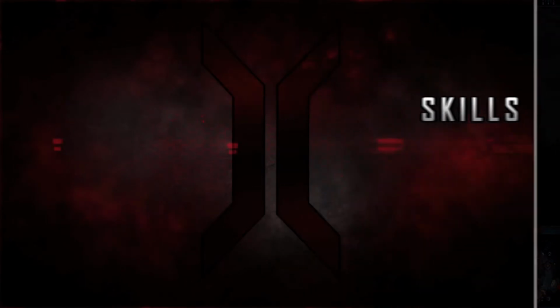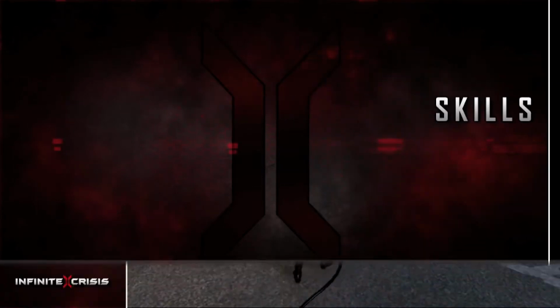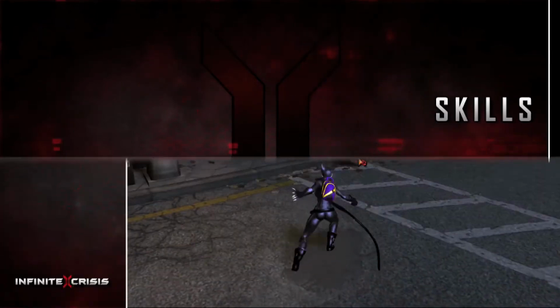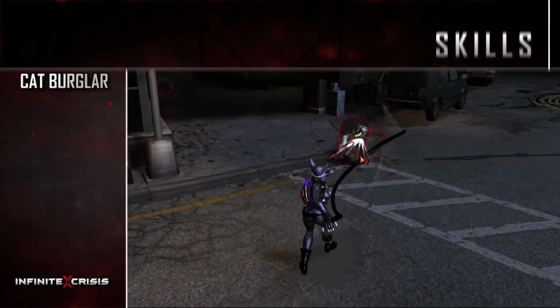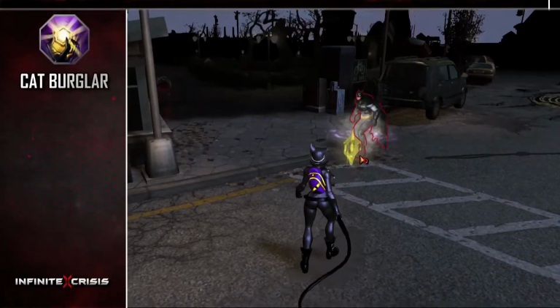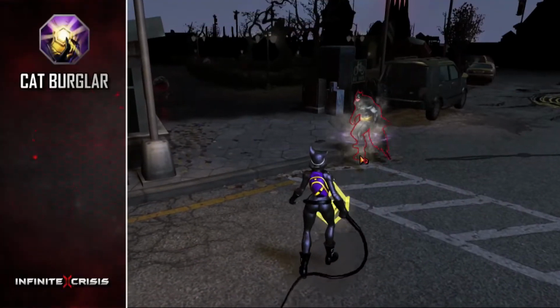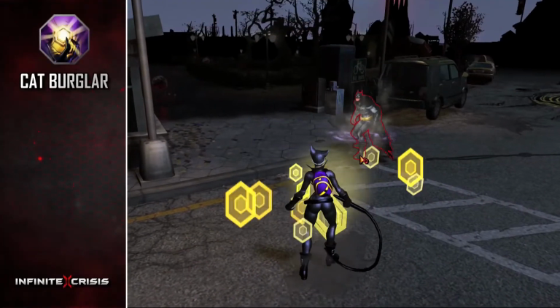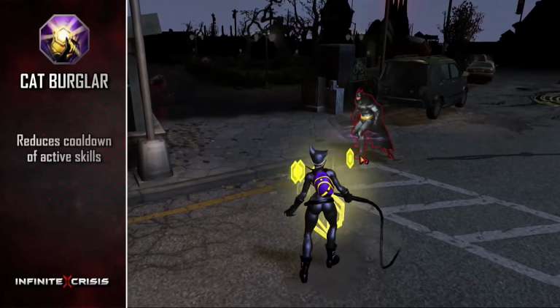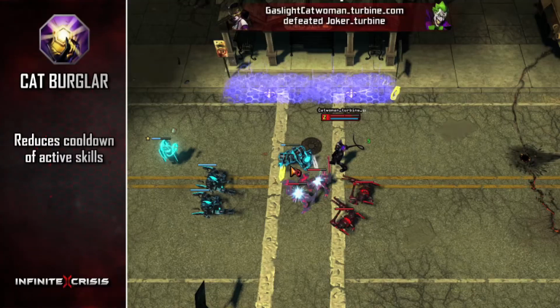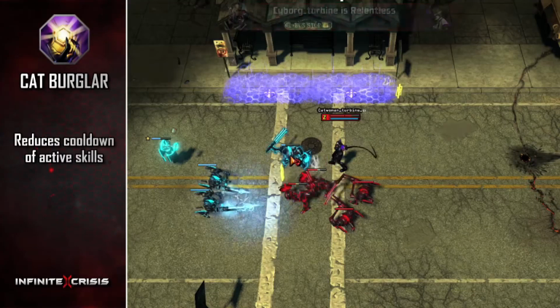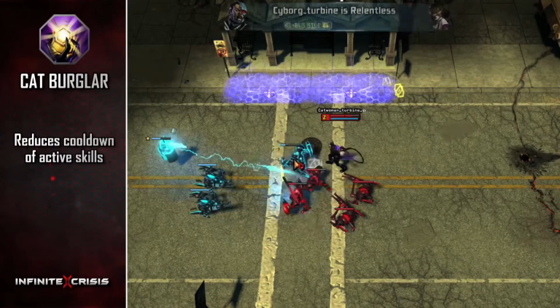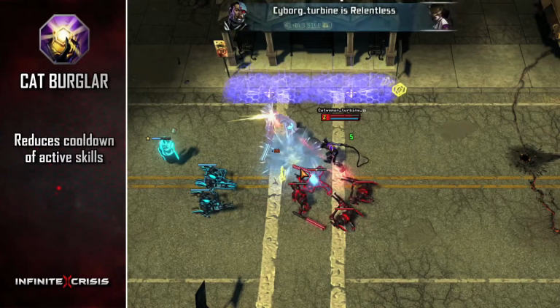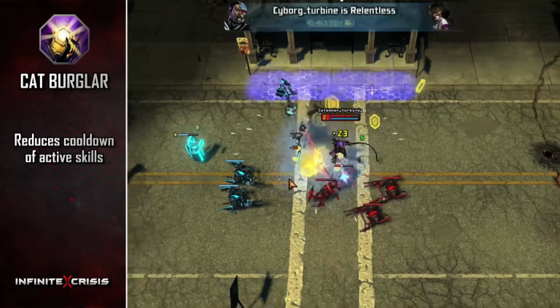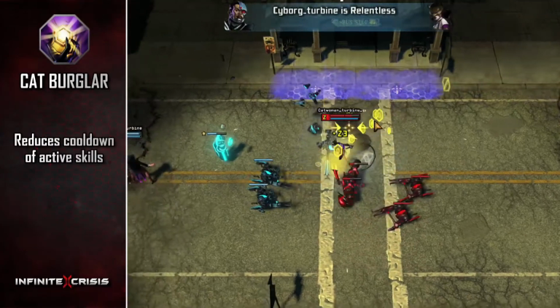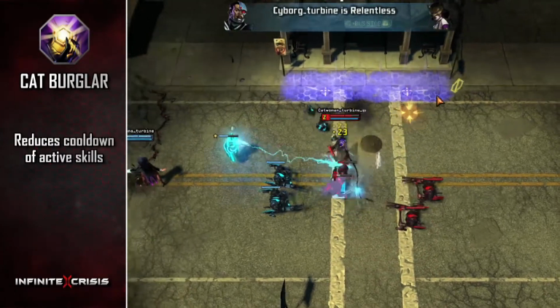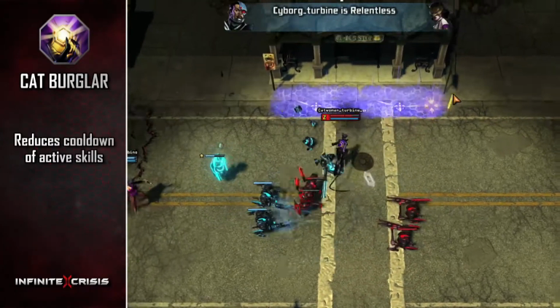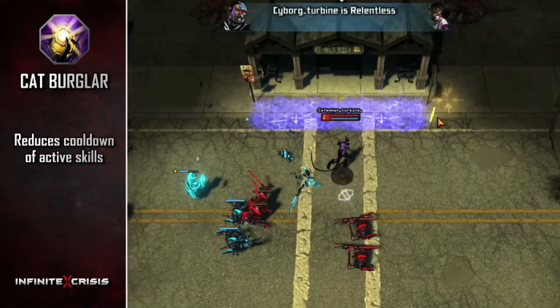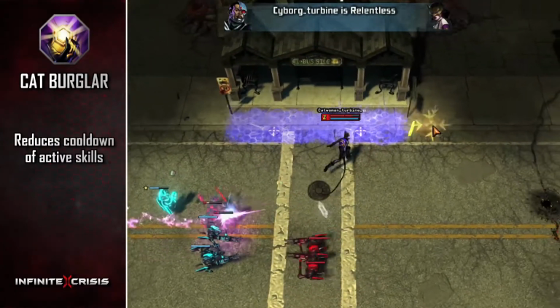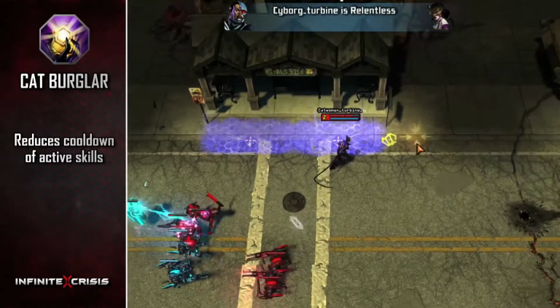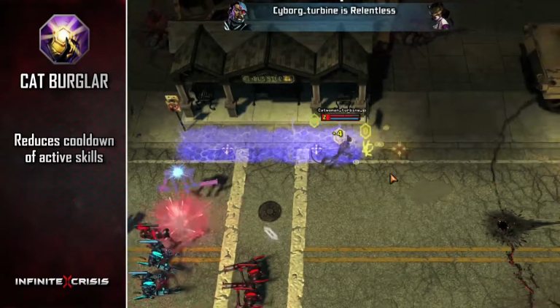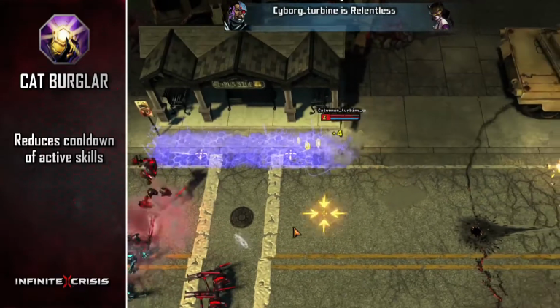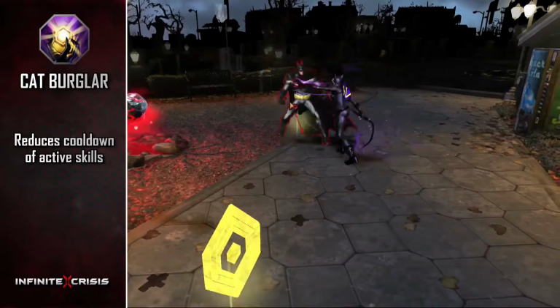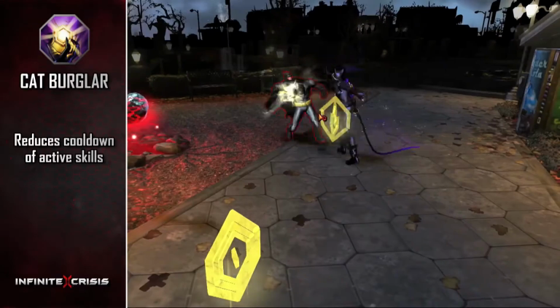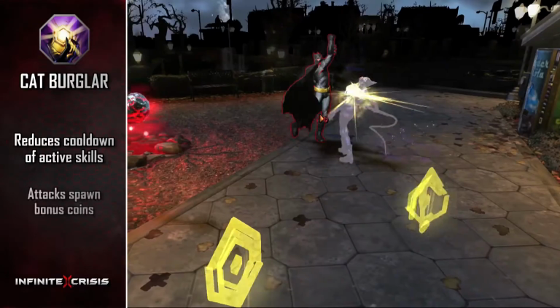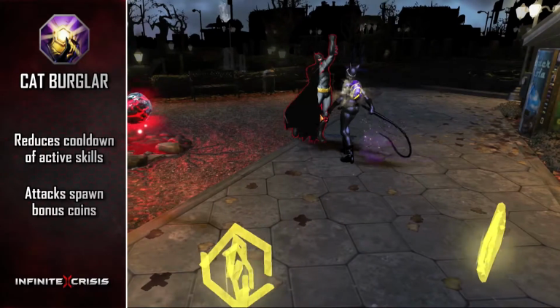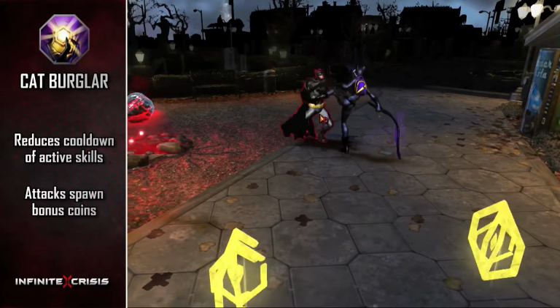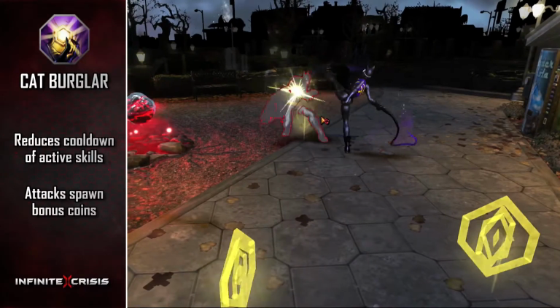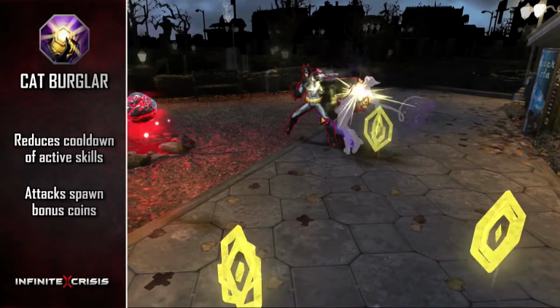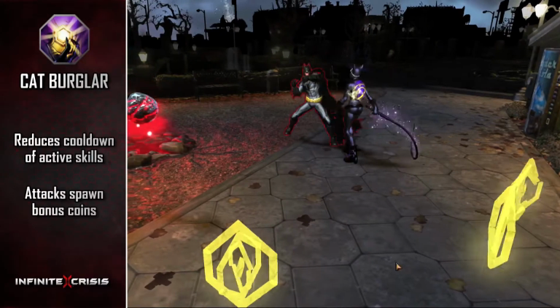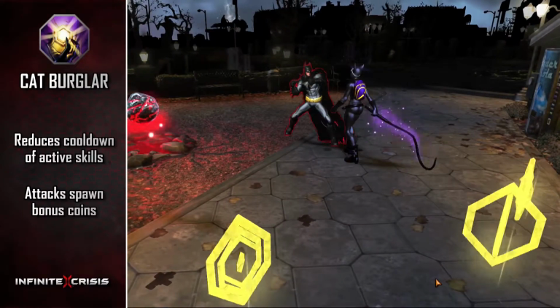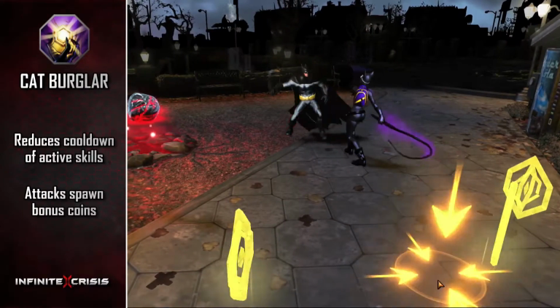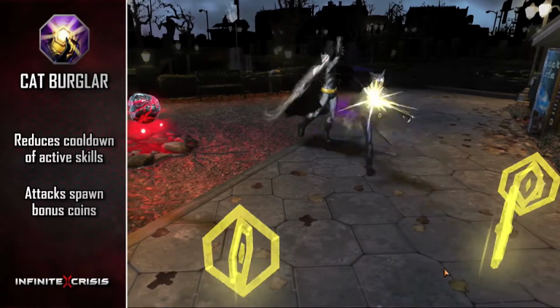Her passive, Cat Burglar, reduces the cooldown of active skills whenever a coin is collected, and also causes her attacks to spawn bonus coins.